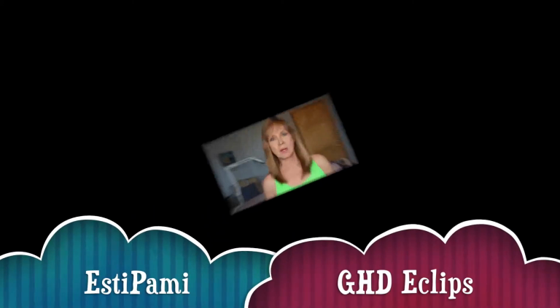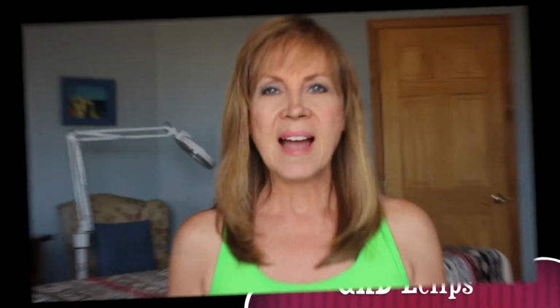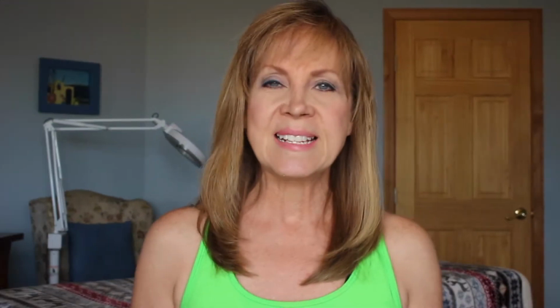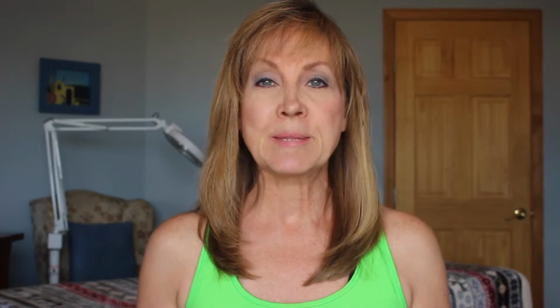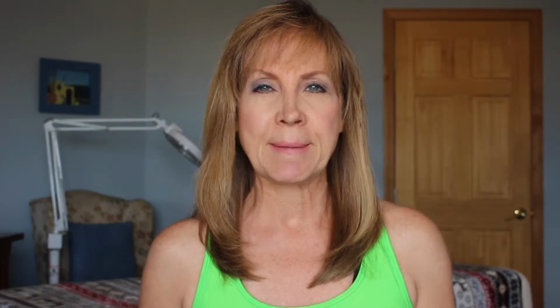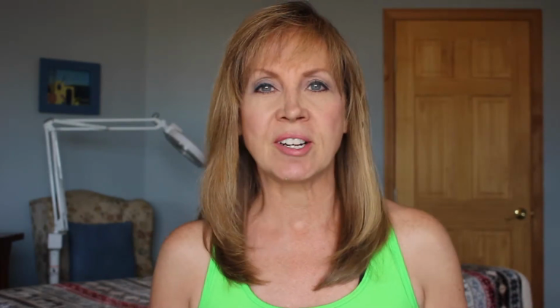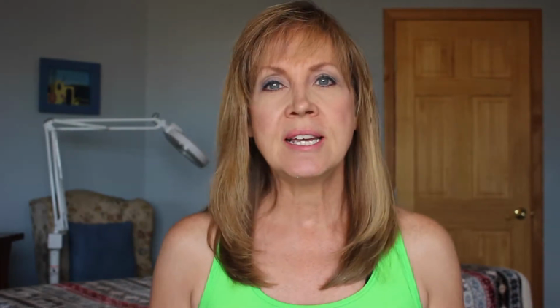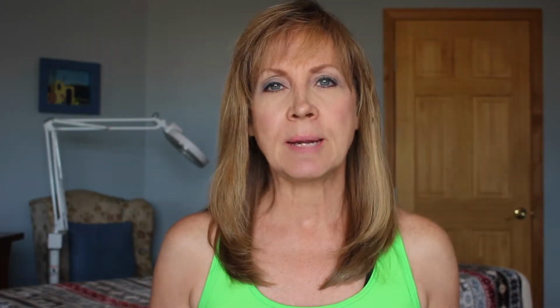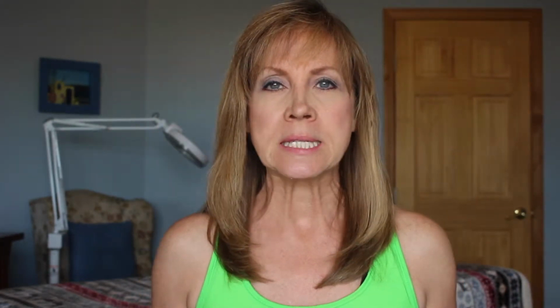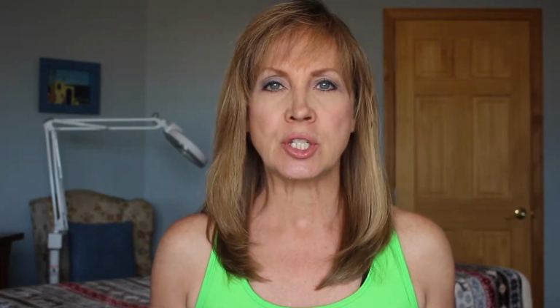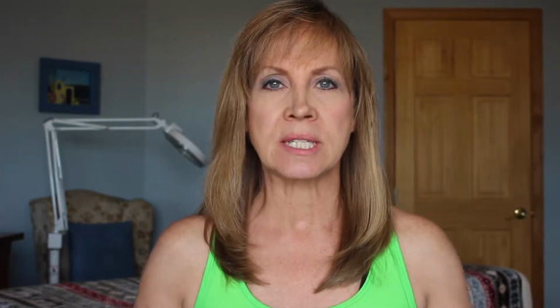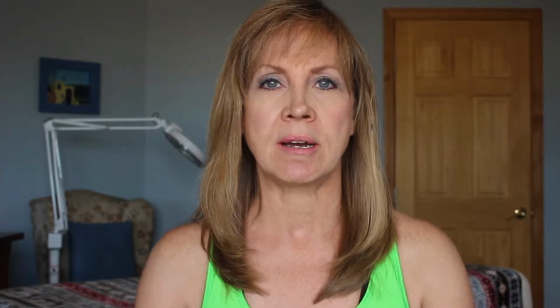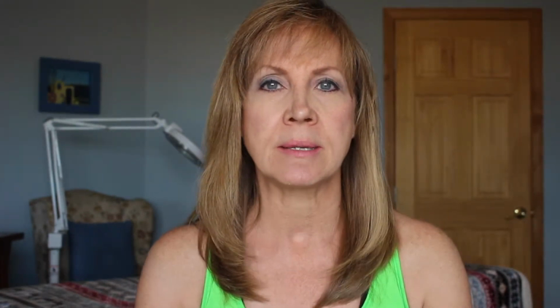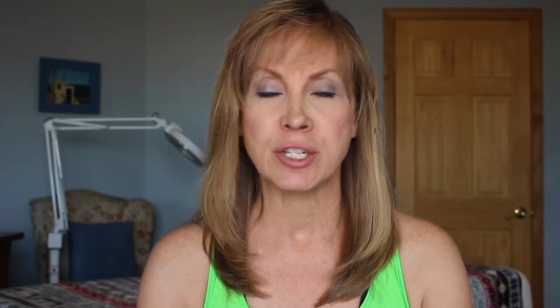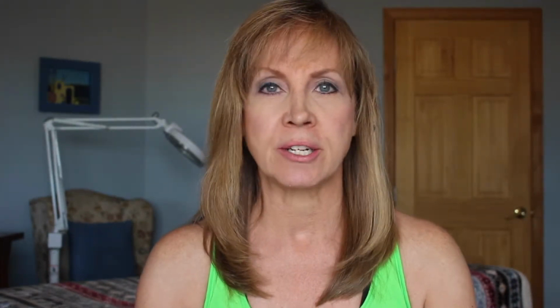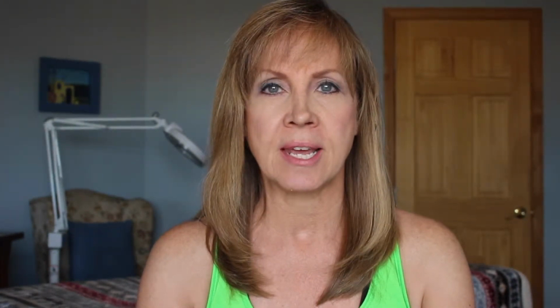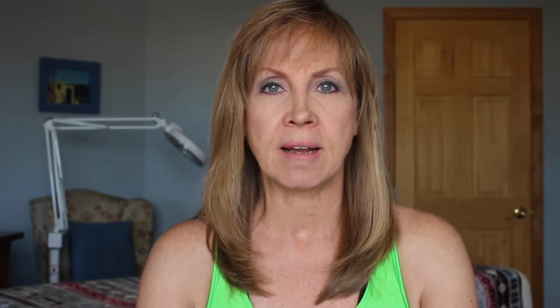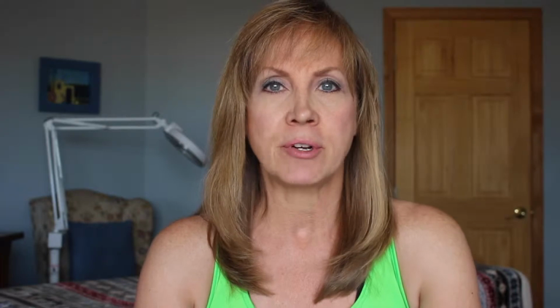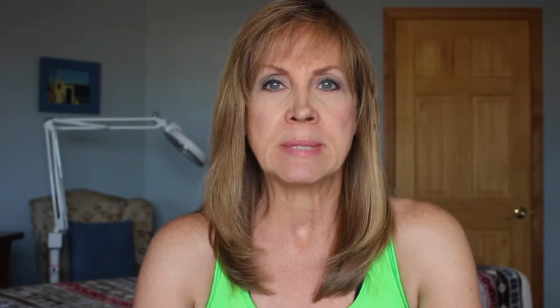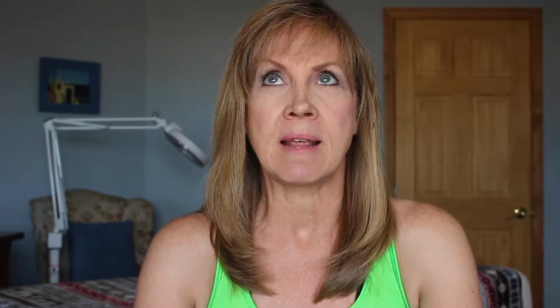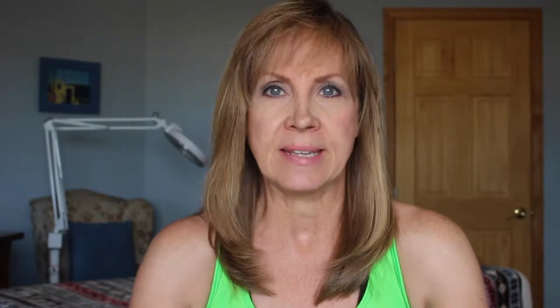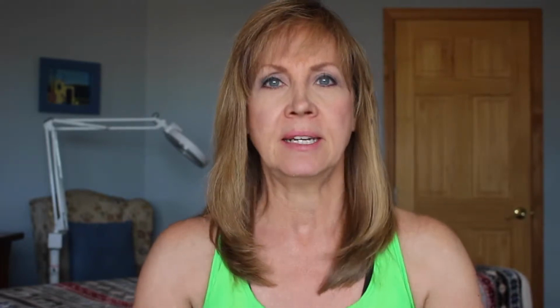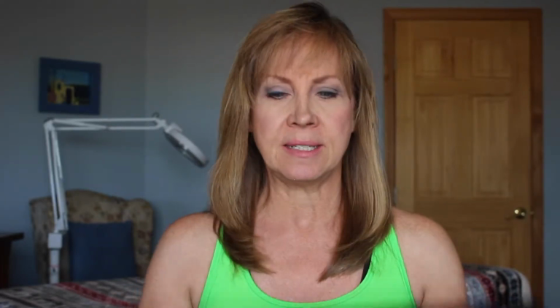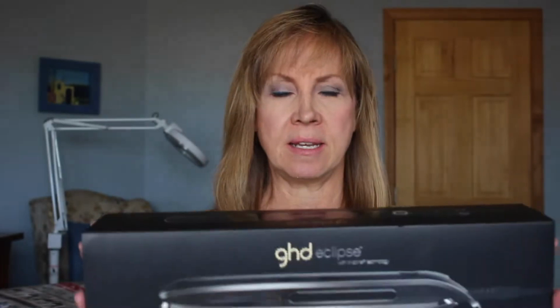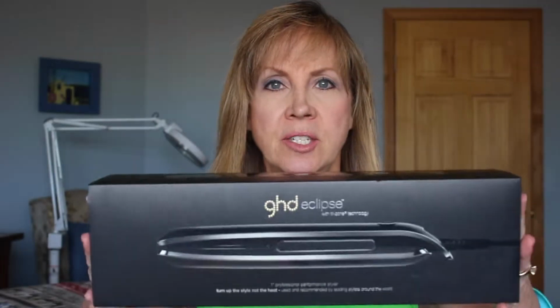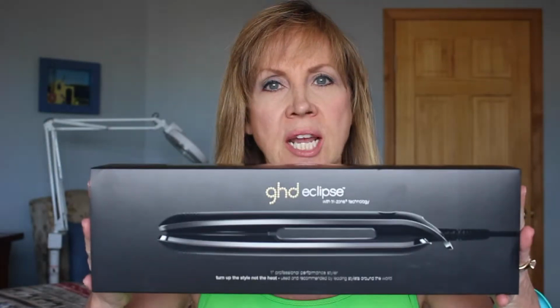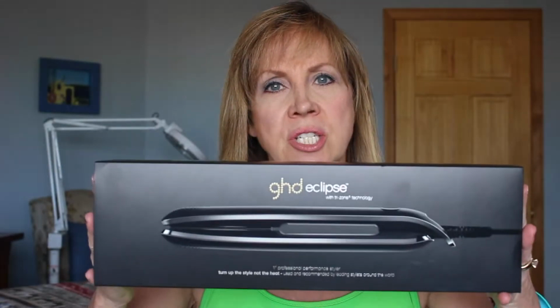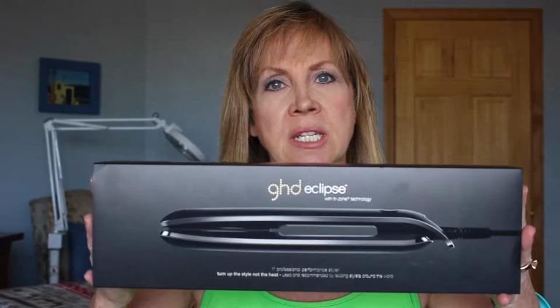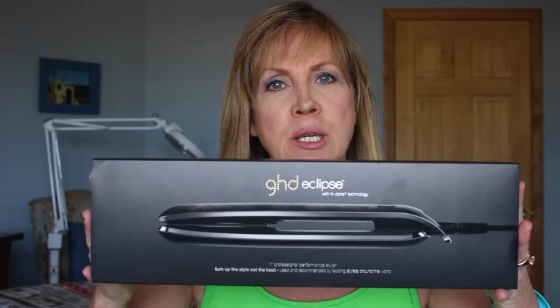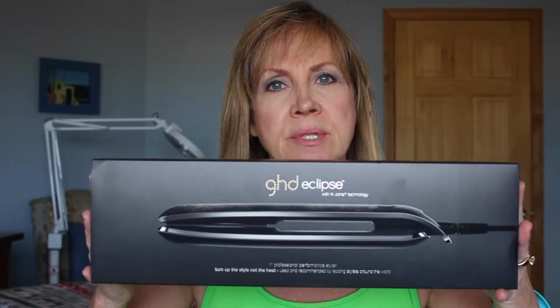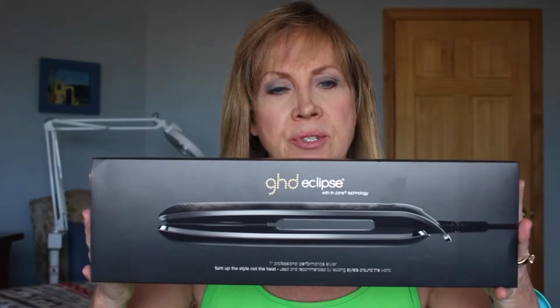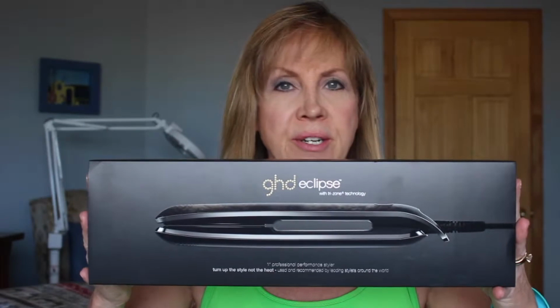Hi guys, Pam here. Today I'm going to demonstrate this awesome hair straightener that I got for Christmas and I love it. It's the GHD Eclipse straightener.